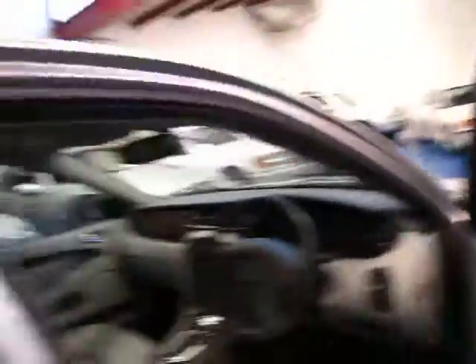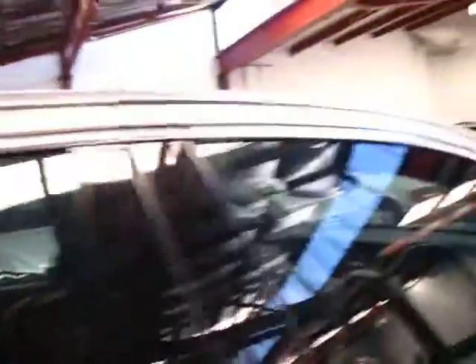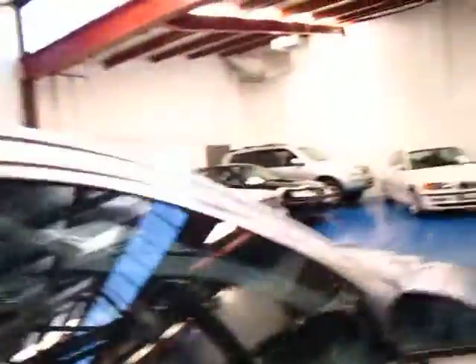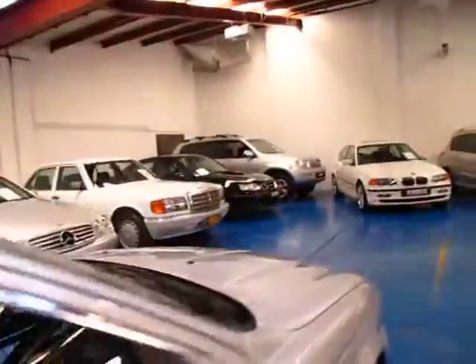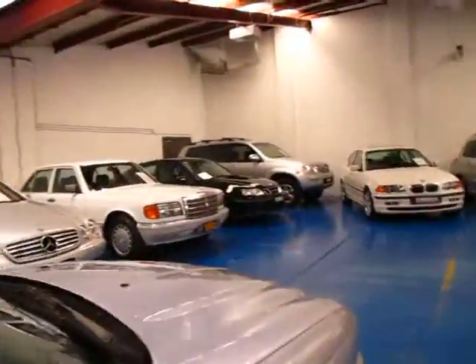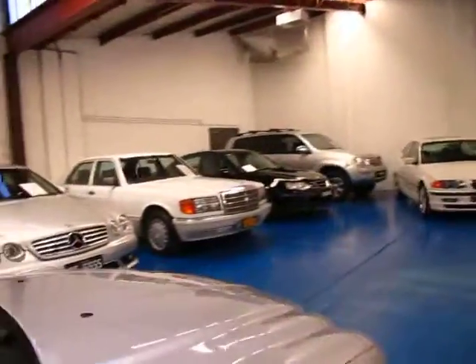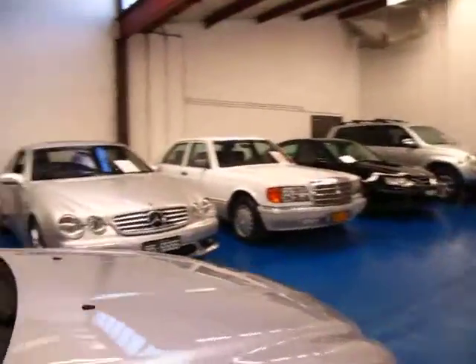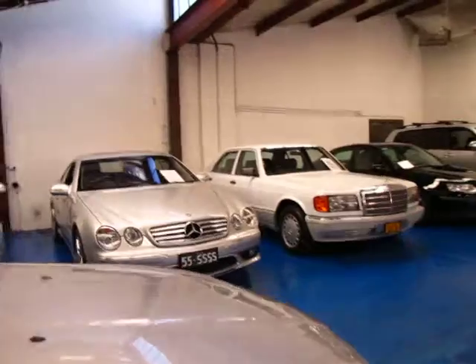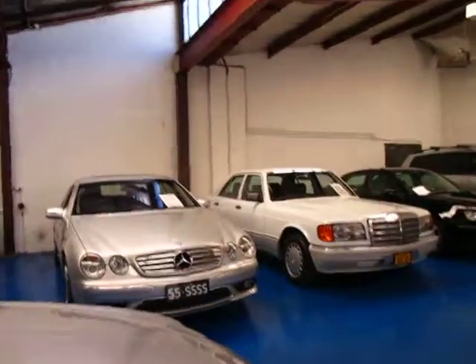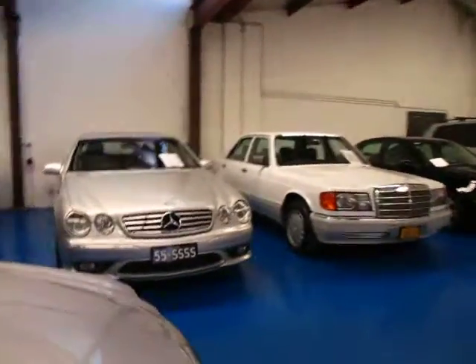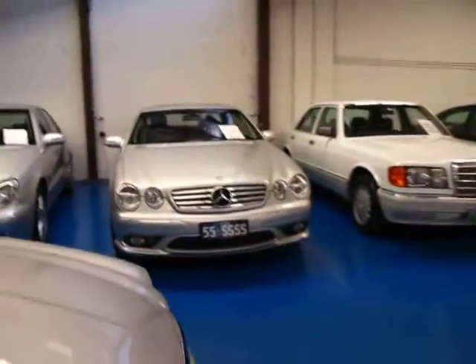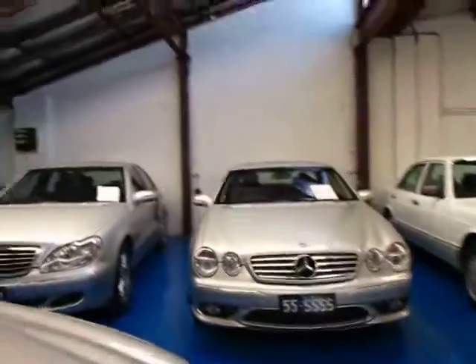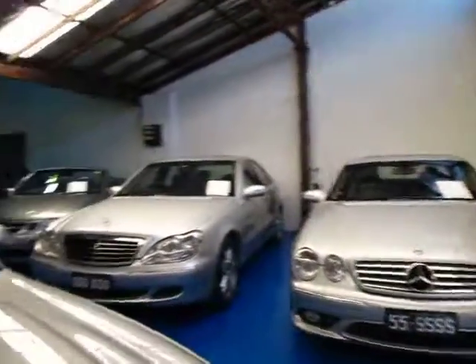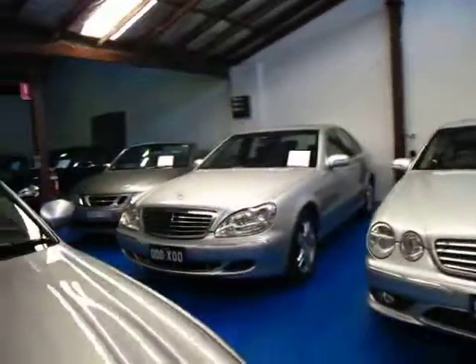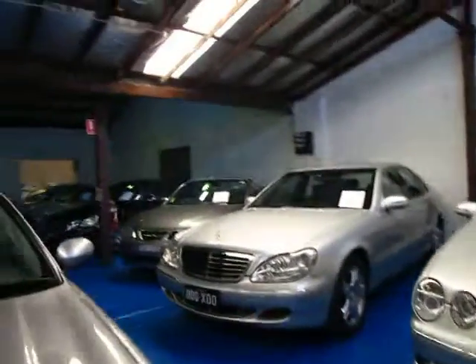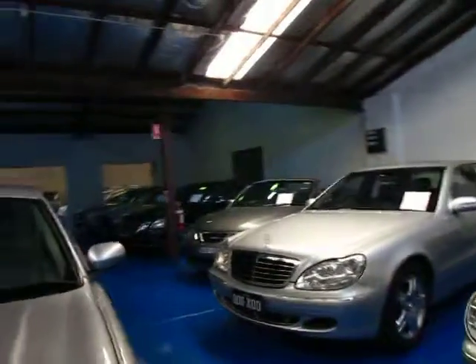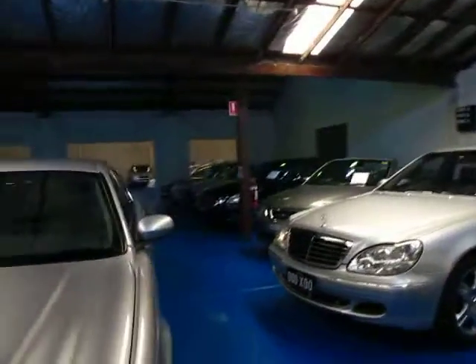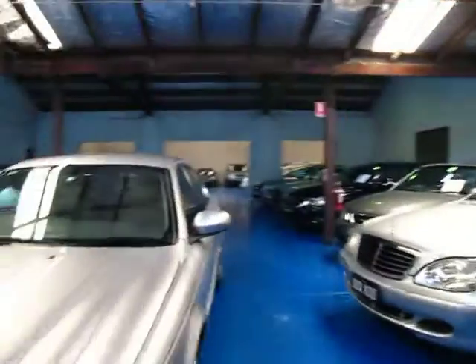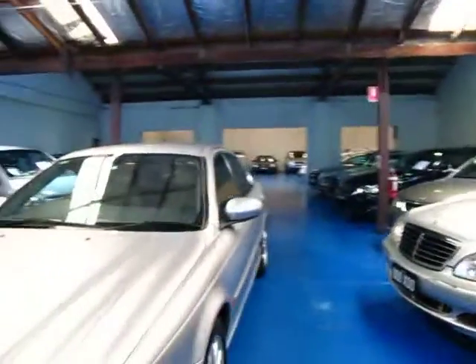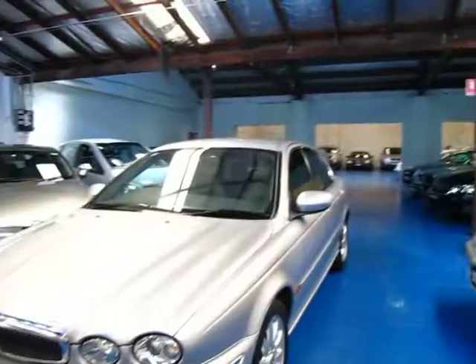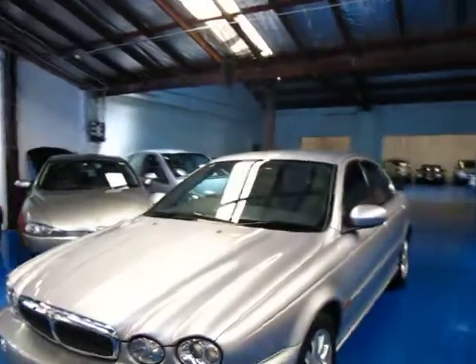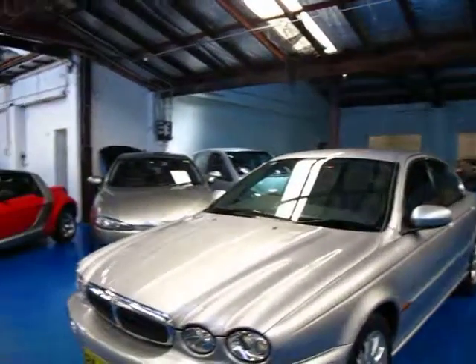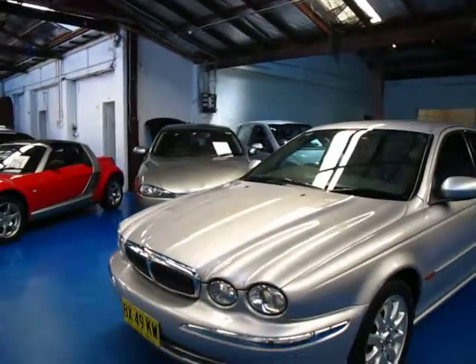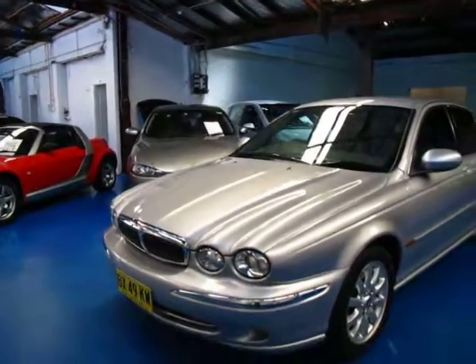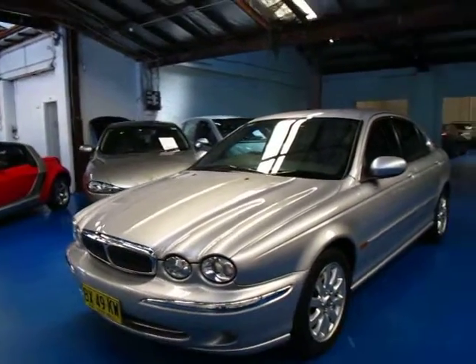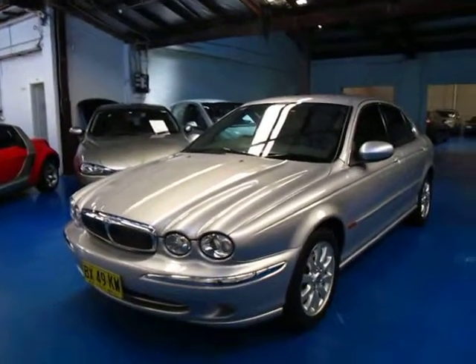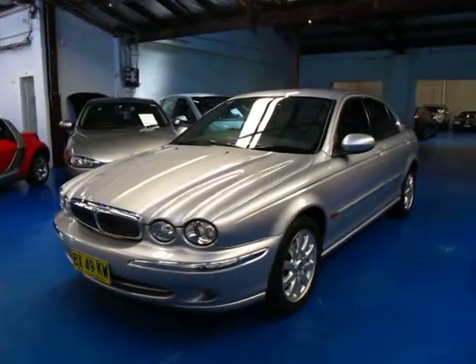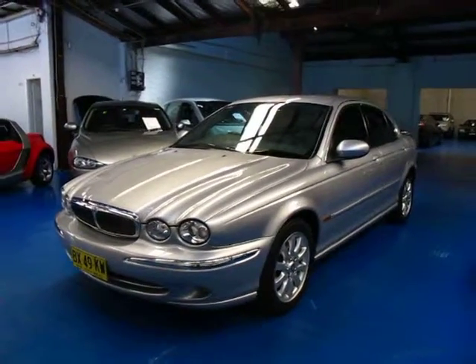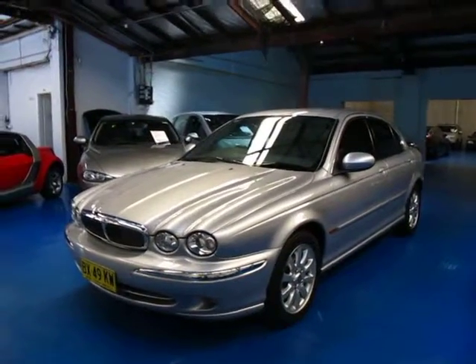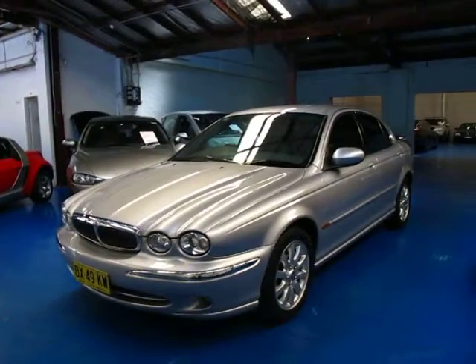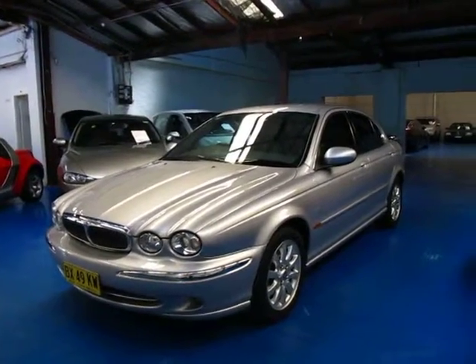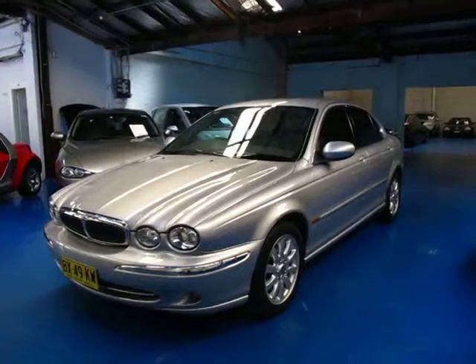Here at the Old Timer Centre we specialise in European cars. We do have some older stuff and some more modern stuff — about 65 cars in stock. We're at 101 Illawarra Road in Marrickville. We'd love to show you the car and we think this is great value for money.